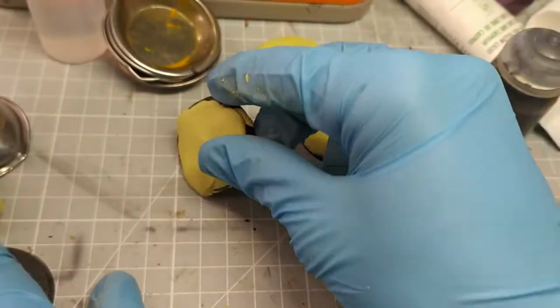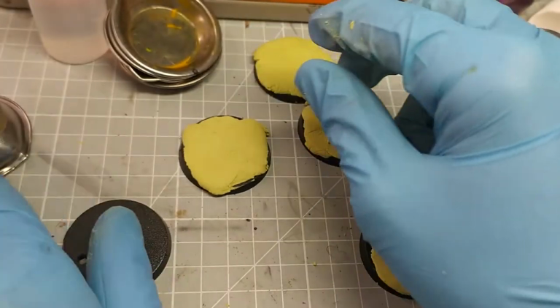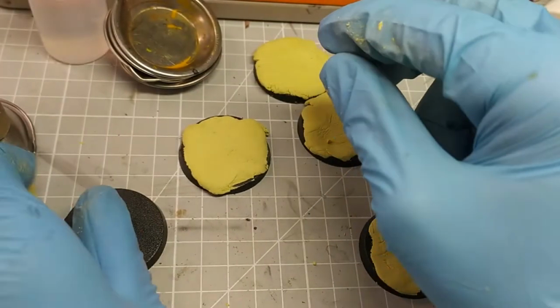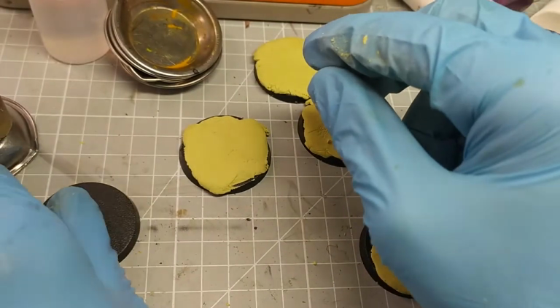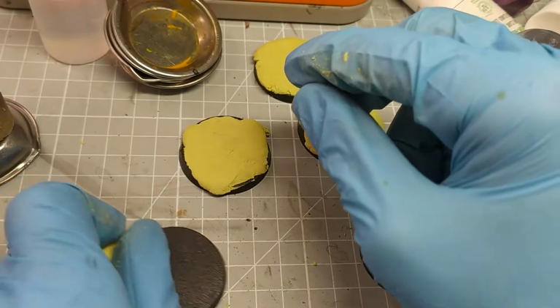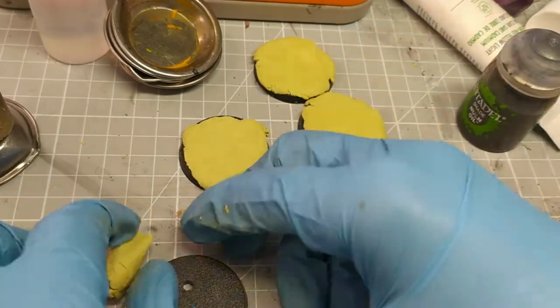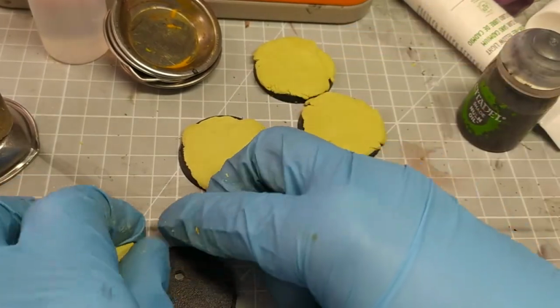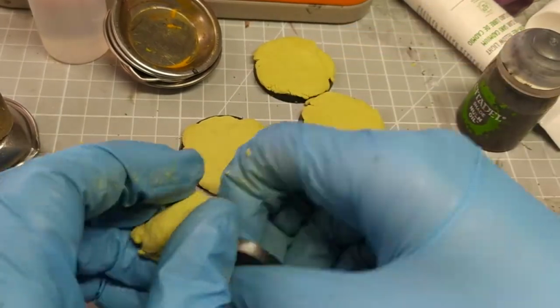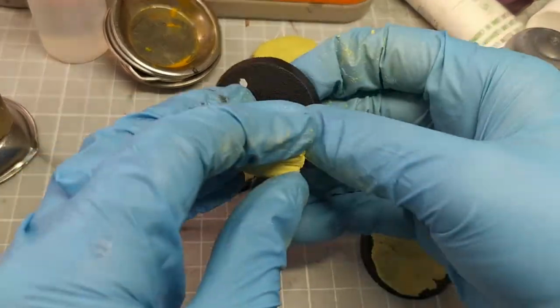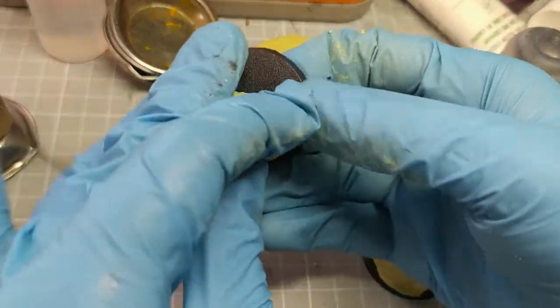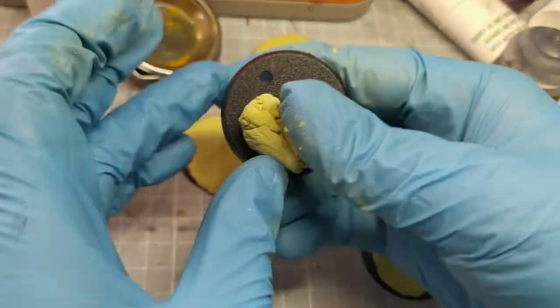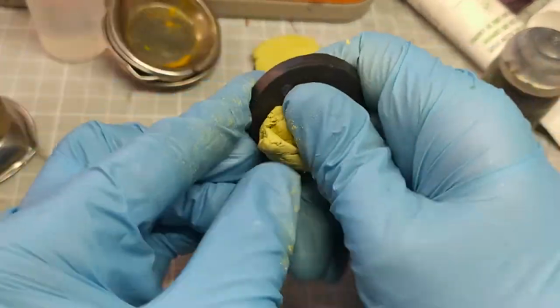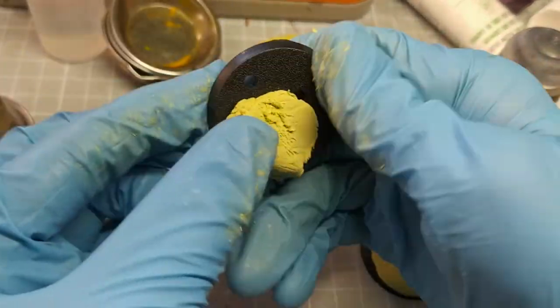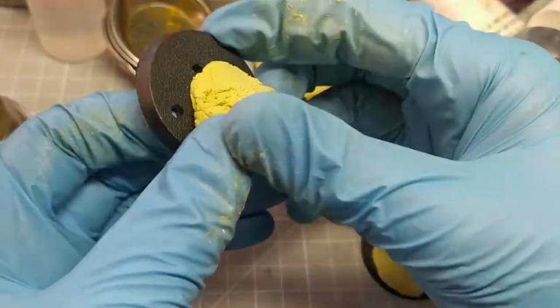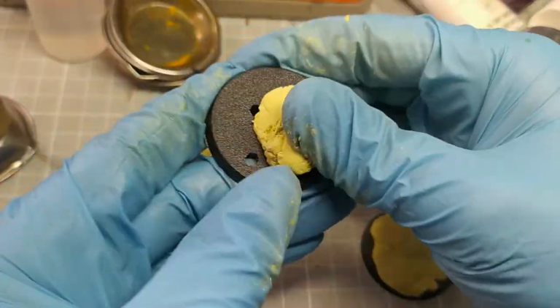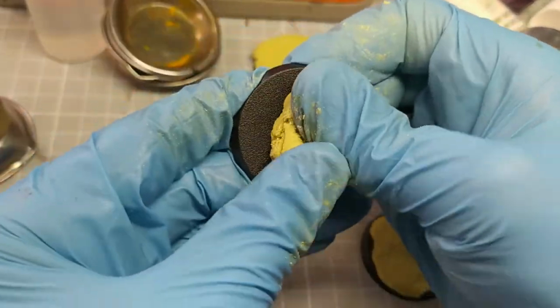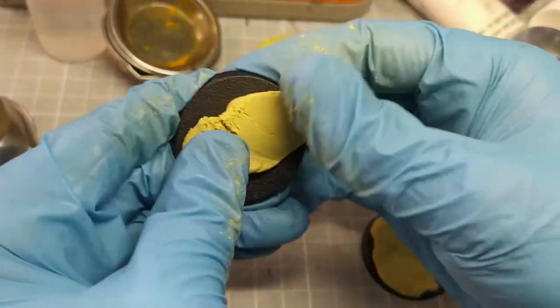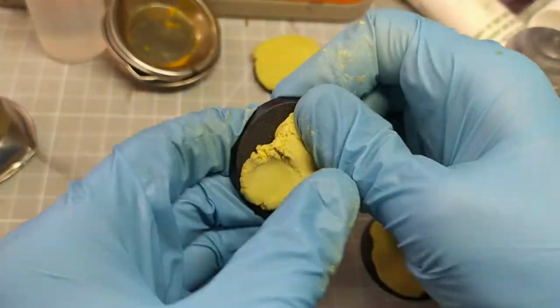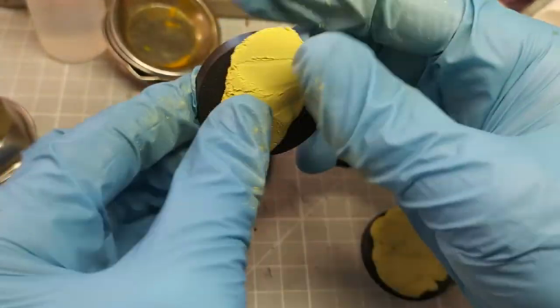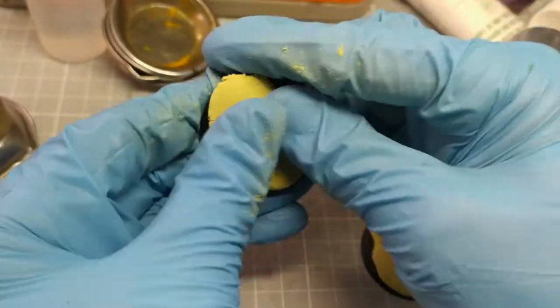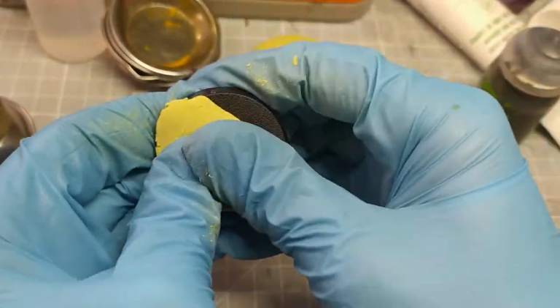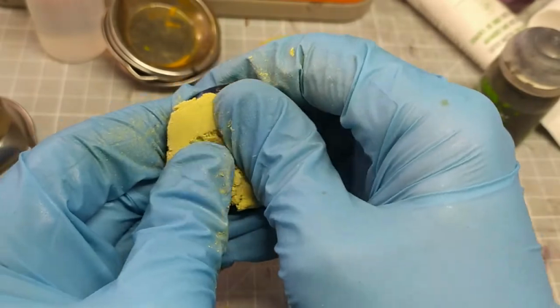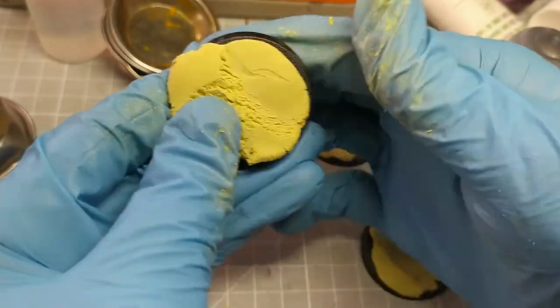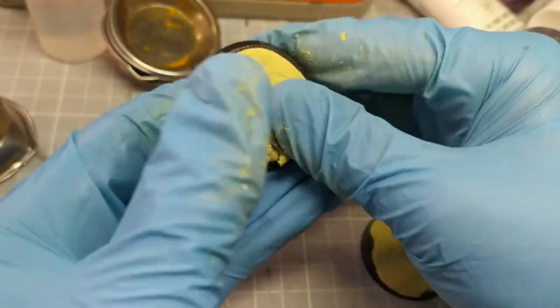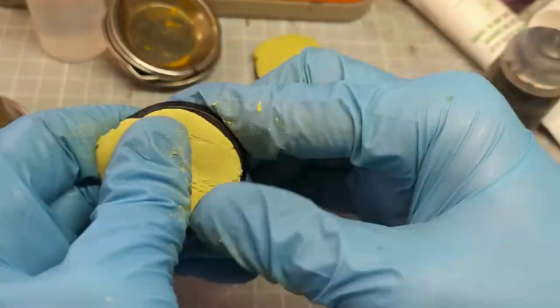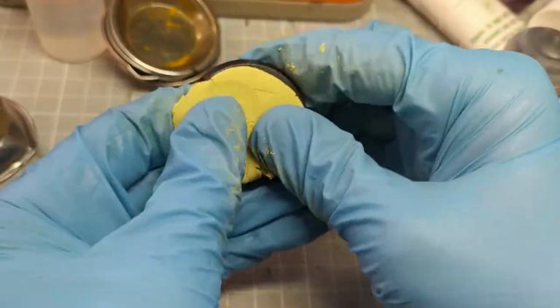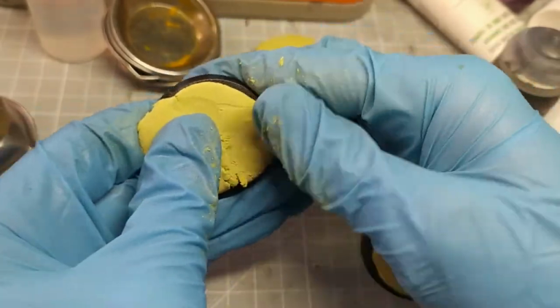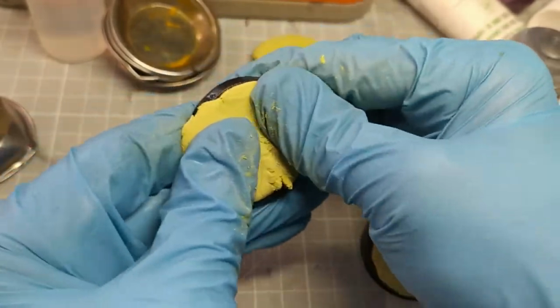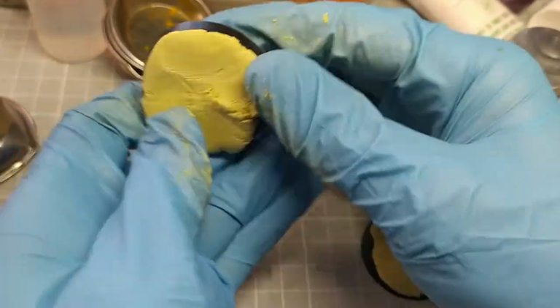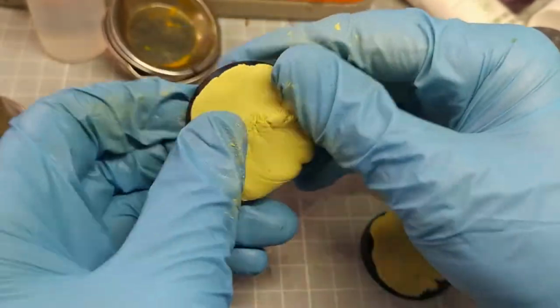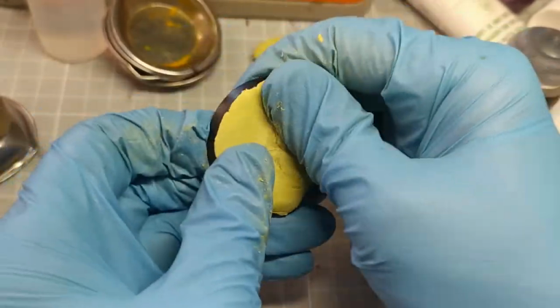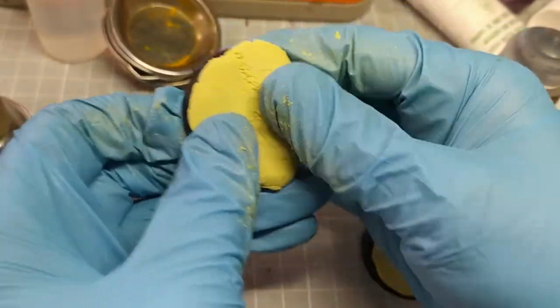Step two is to apply it to the base in the thickness that we desire. Ensure good coverage over the whole of the base surface and give it a little bit of a massage to make sure it sticks.